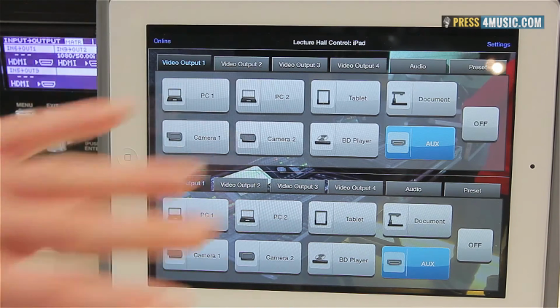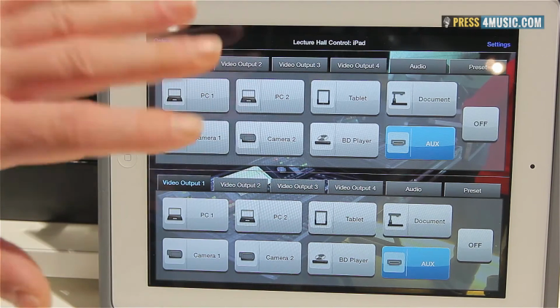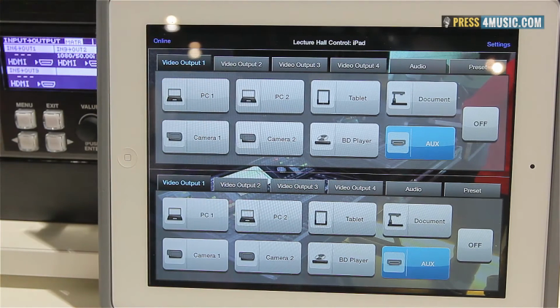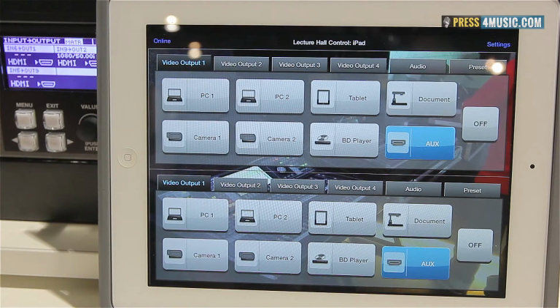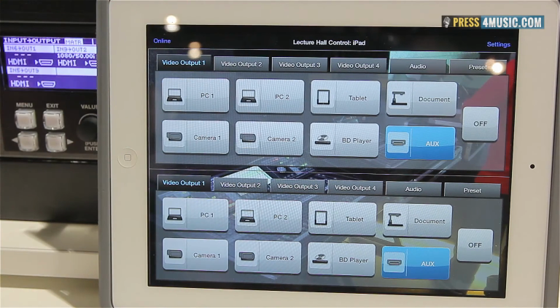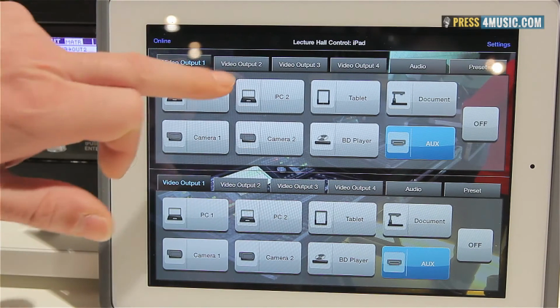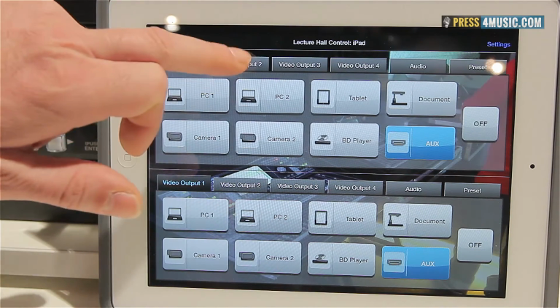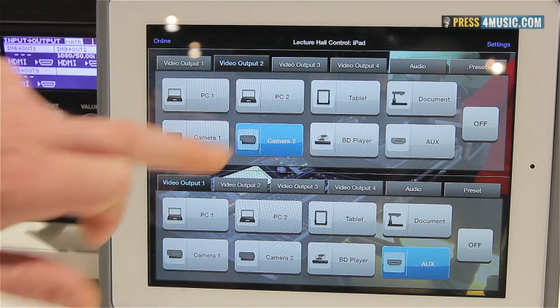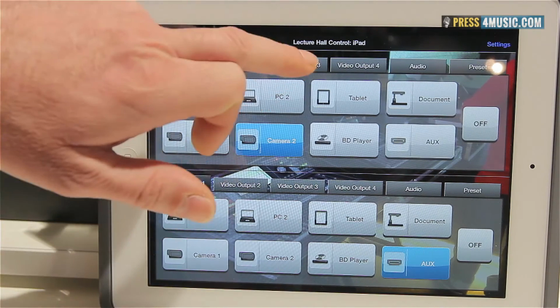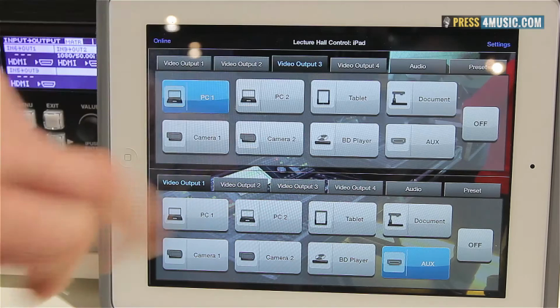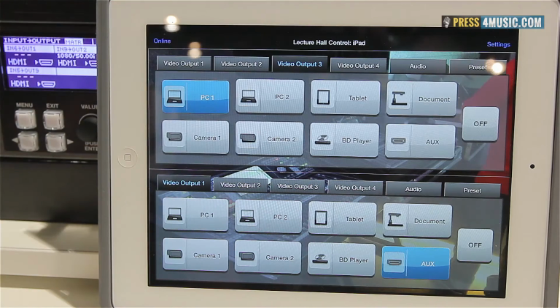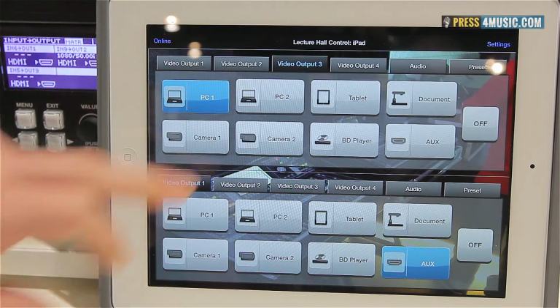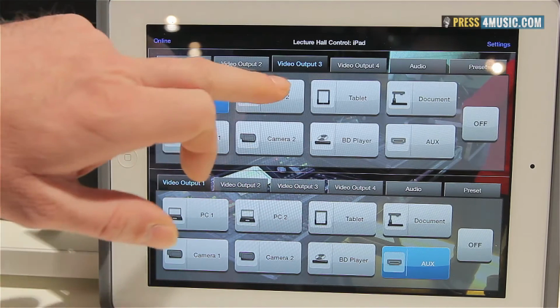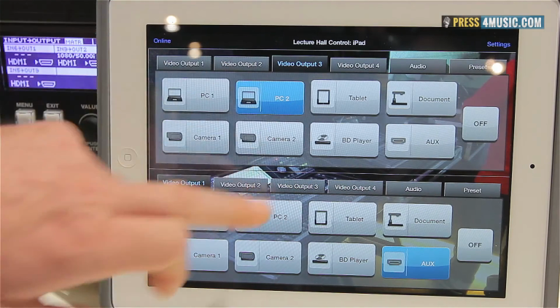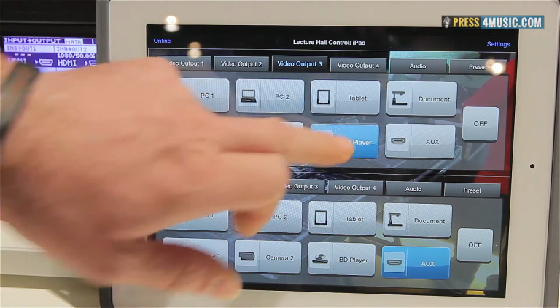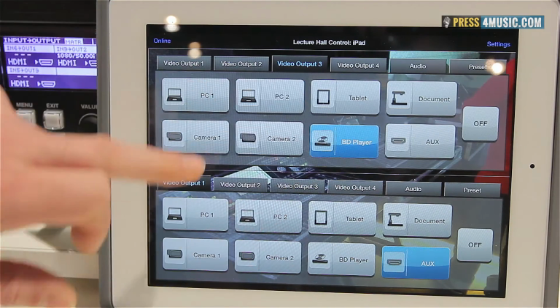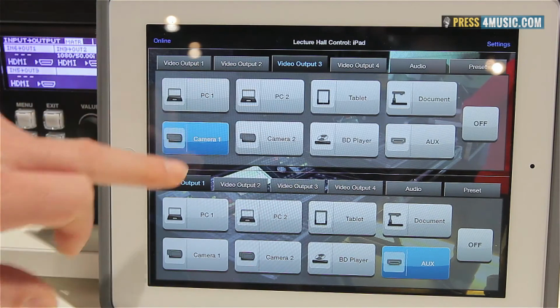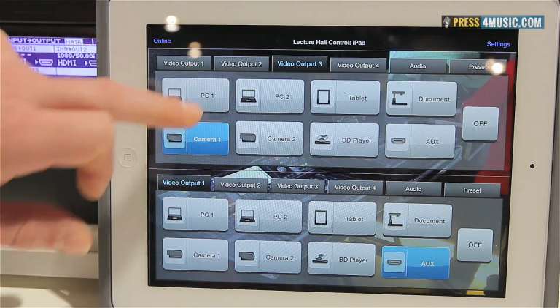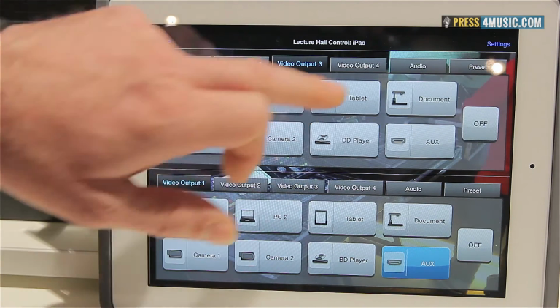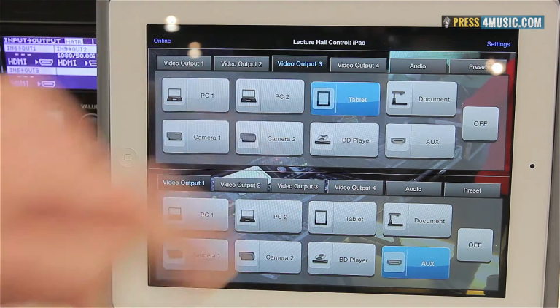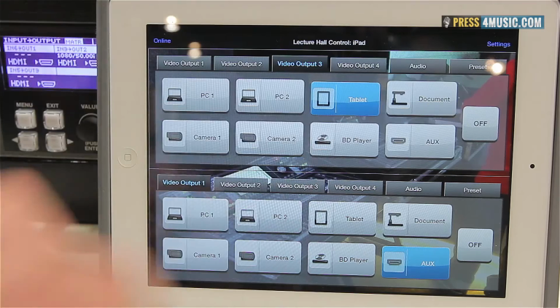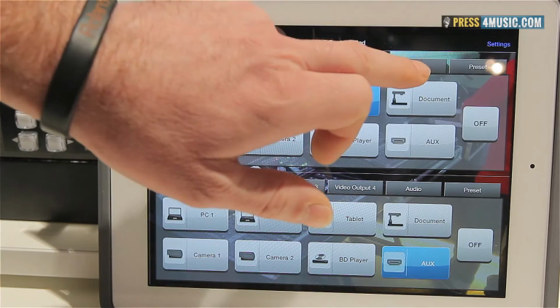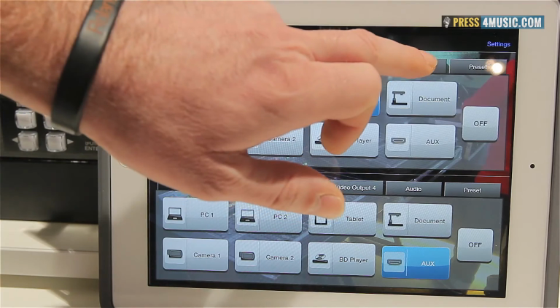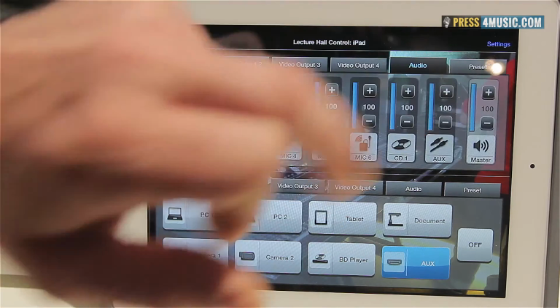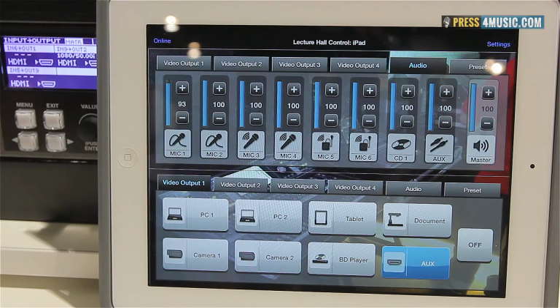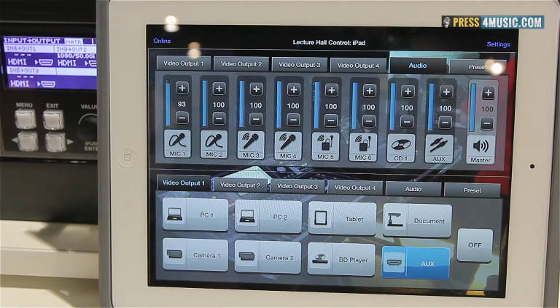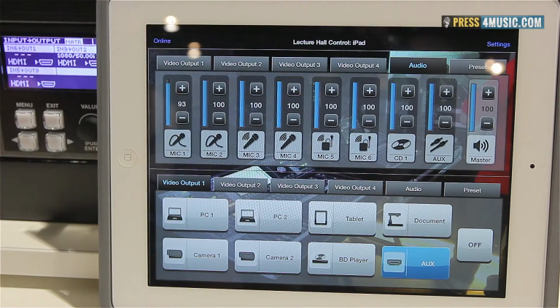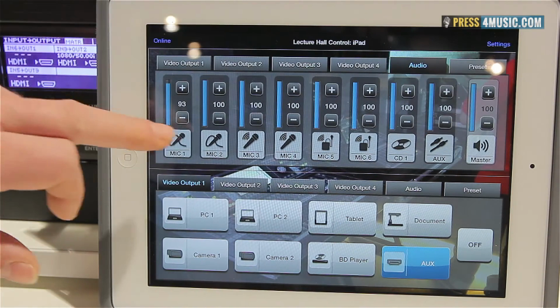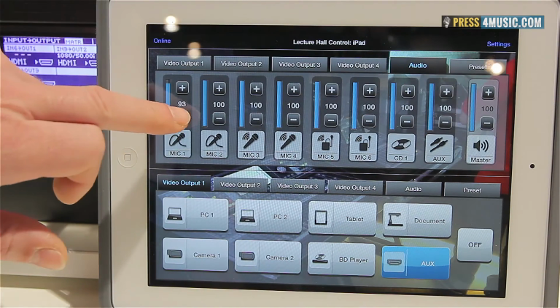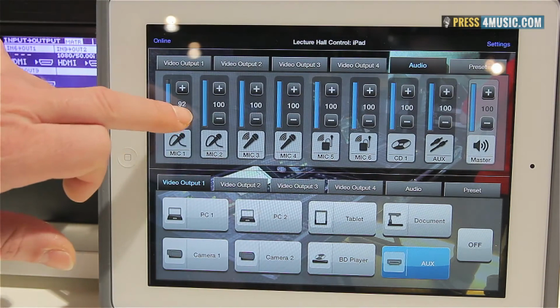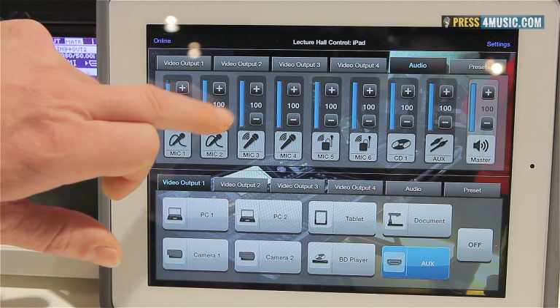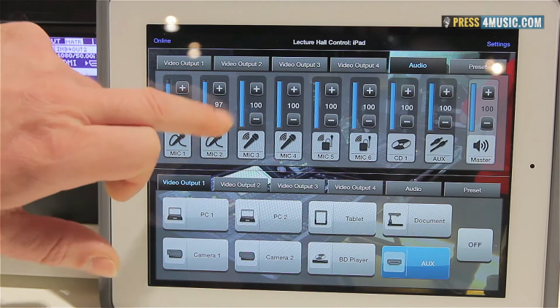It's really easy to use — just choose your output channel and you can switch between the input sources. There is also a dedicated level control for the audio mixing part.